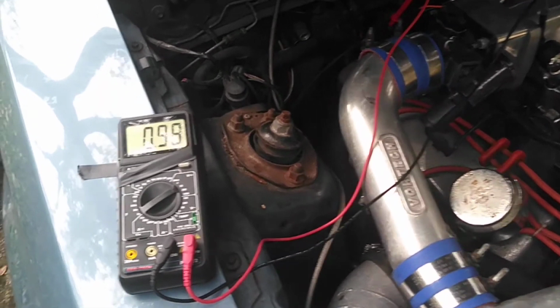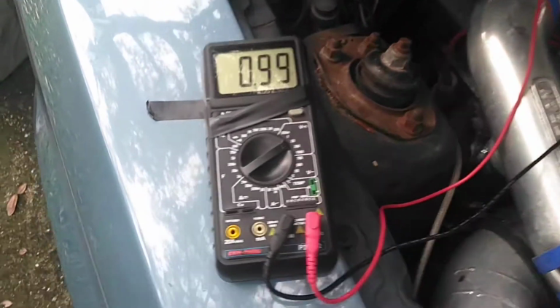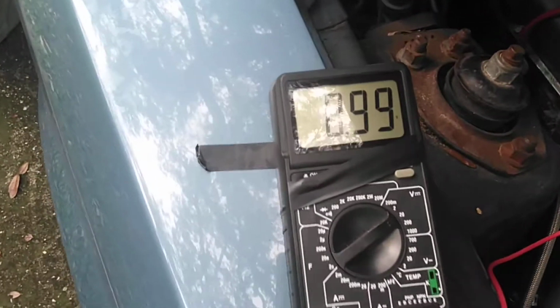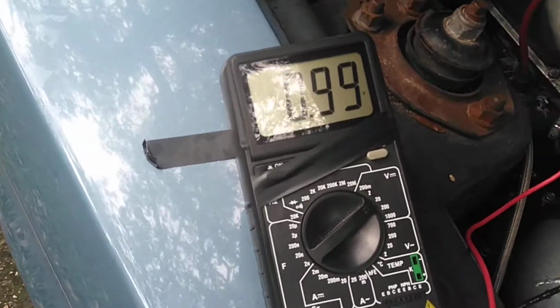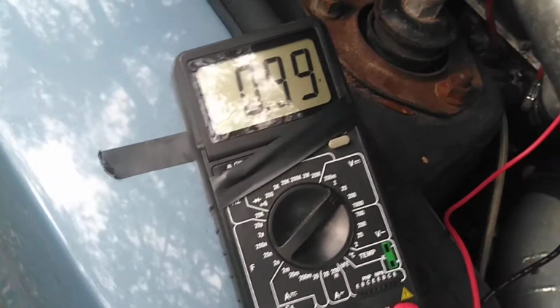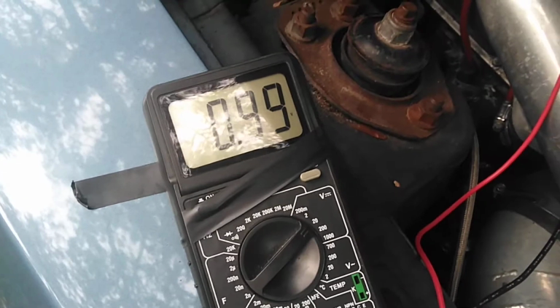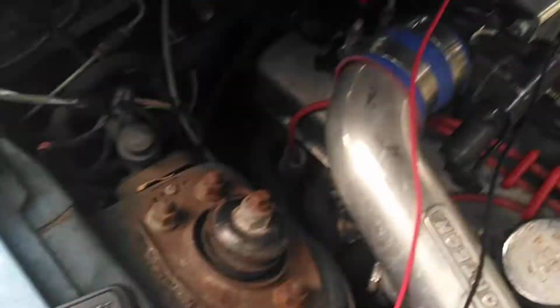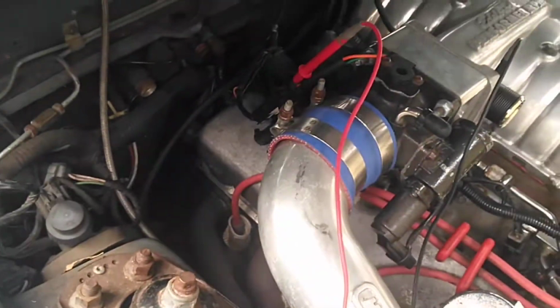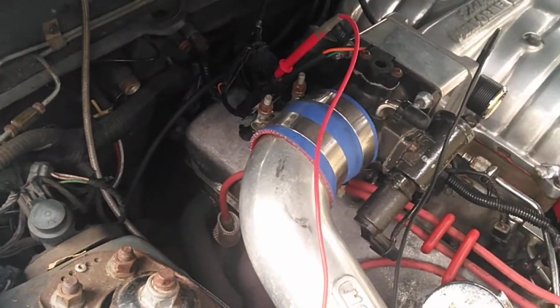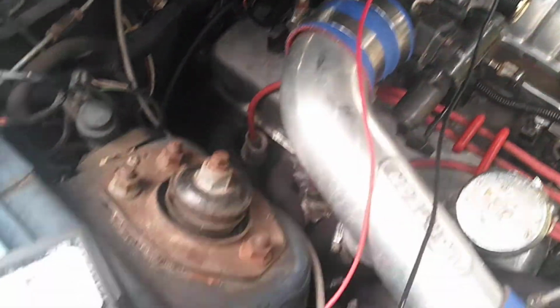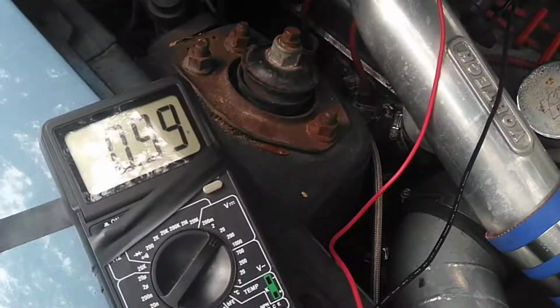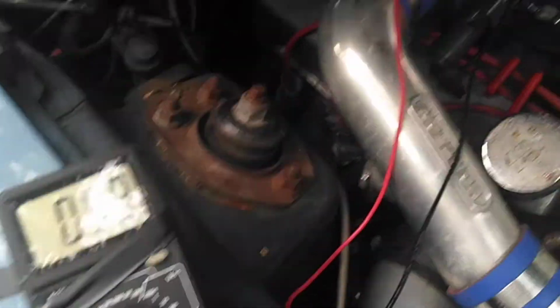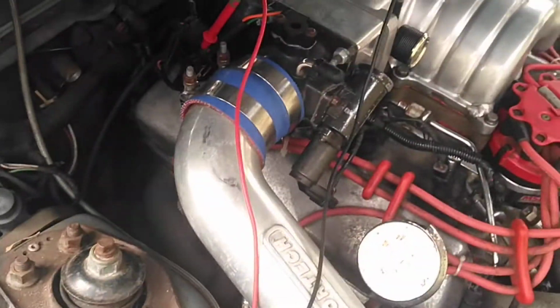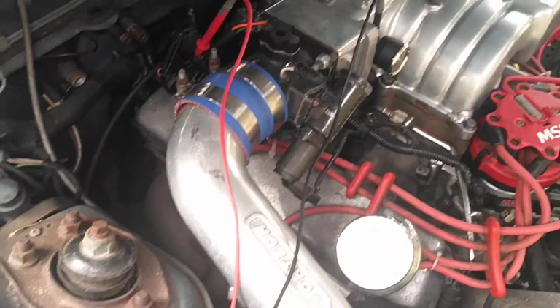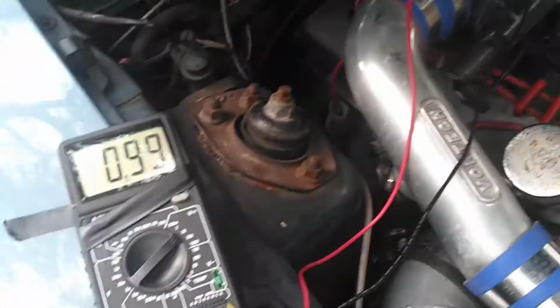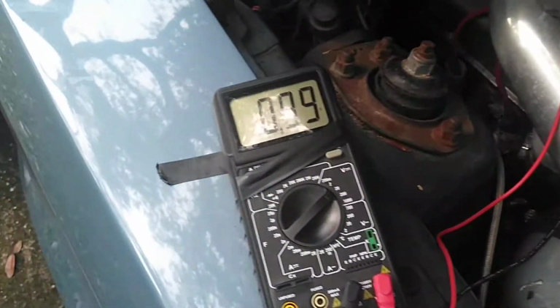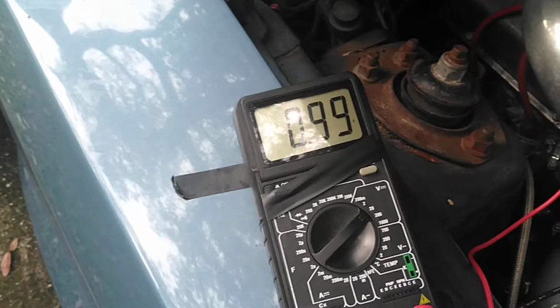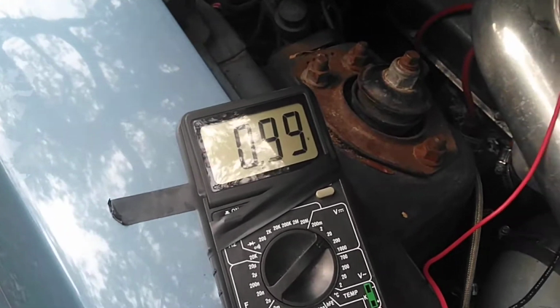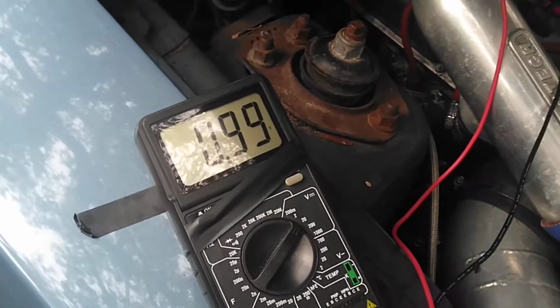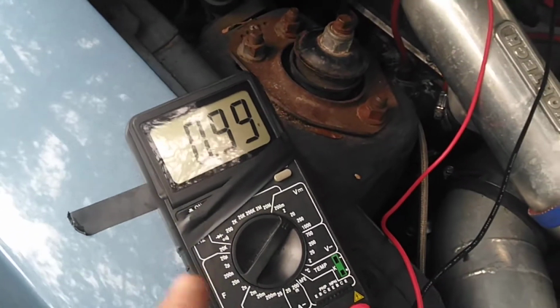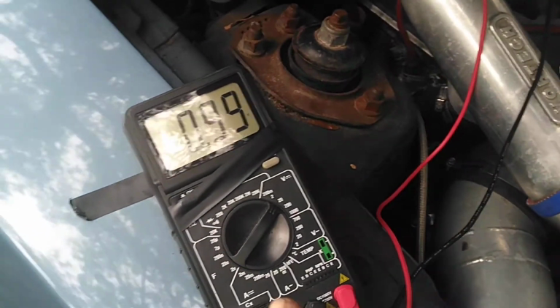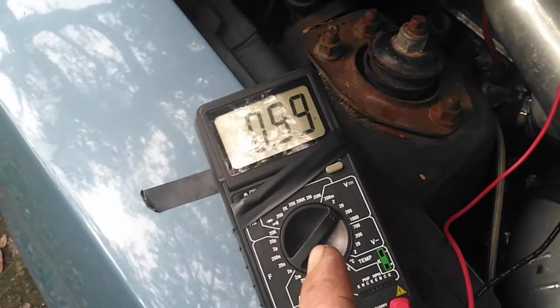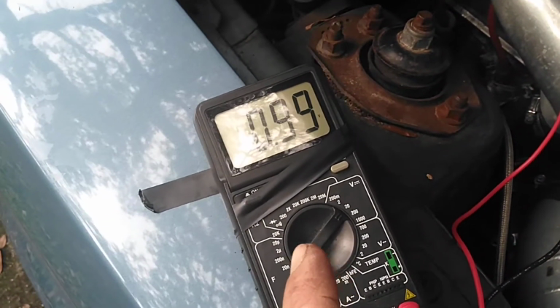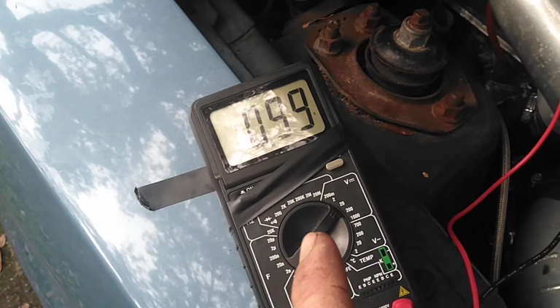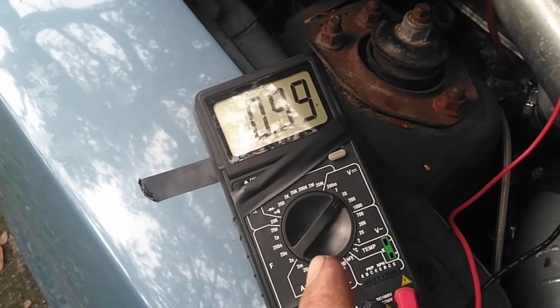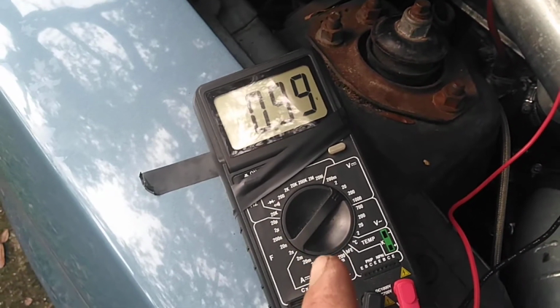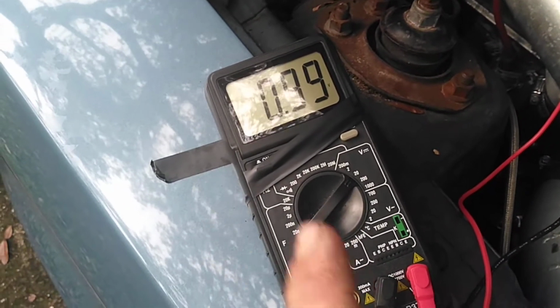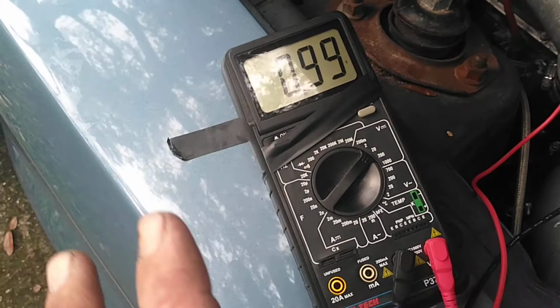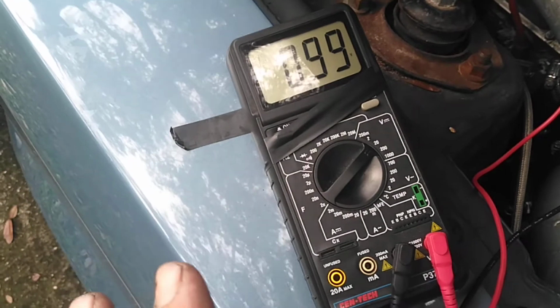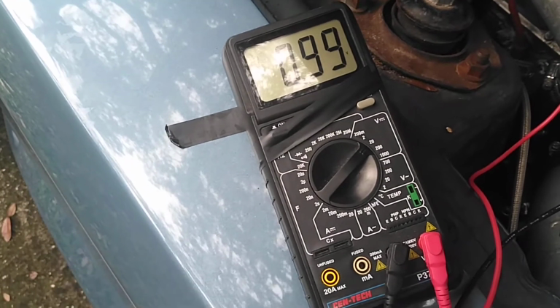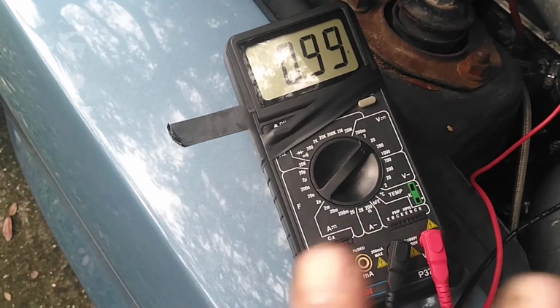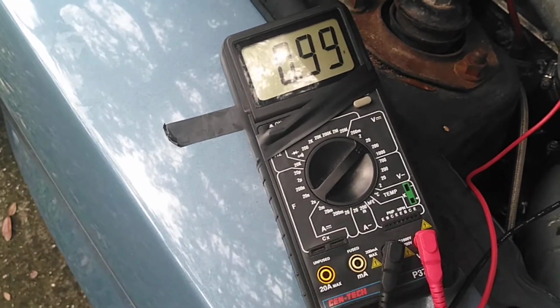So I have it ohmed out here, you can see. I'm working with the probes, and I'm going to go ahead and open up the throttle body to show you the gradual movement. Now when I open it all the way up, it should go up to 5. If it doesn't go up to 5, that means it's bad.